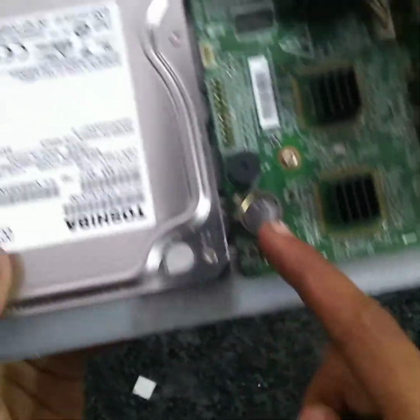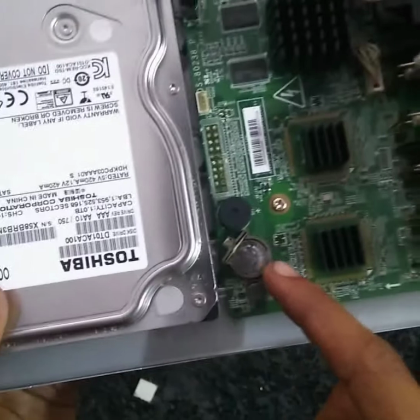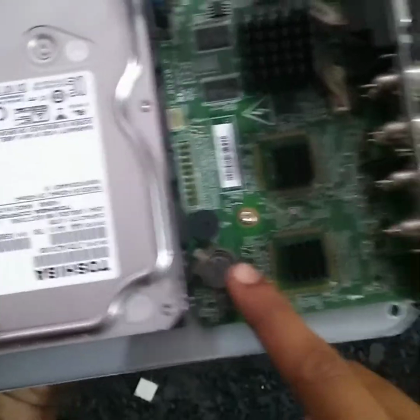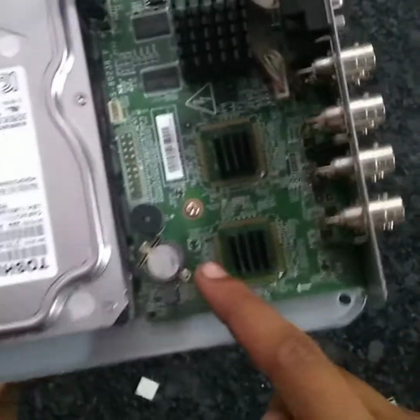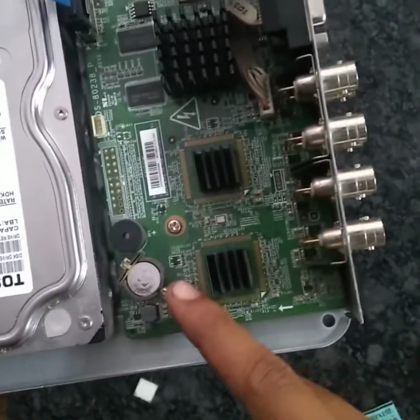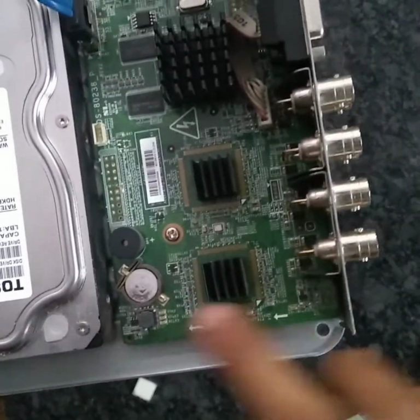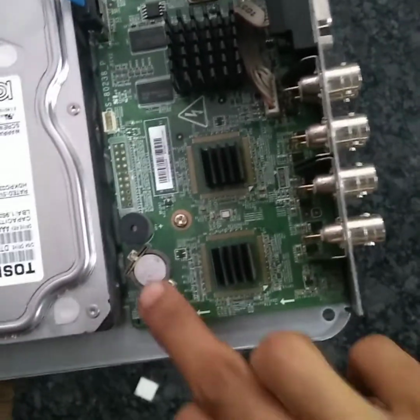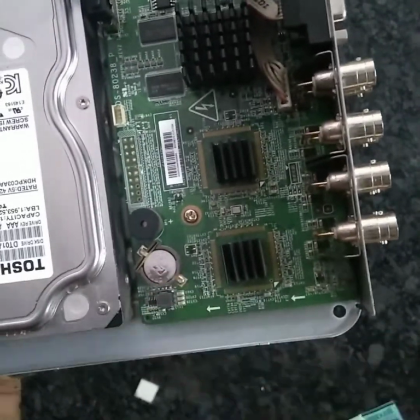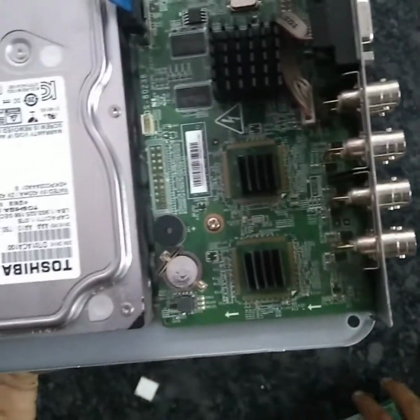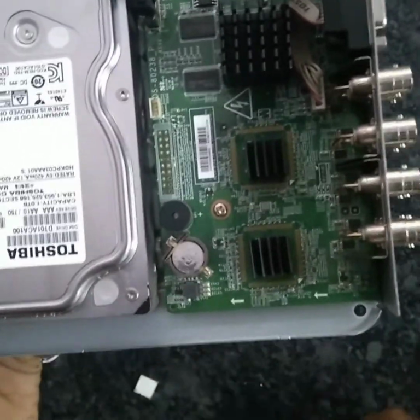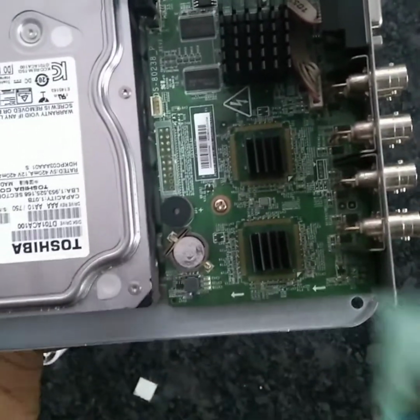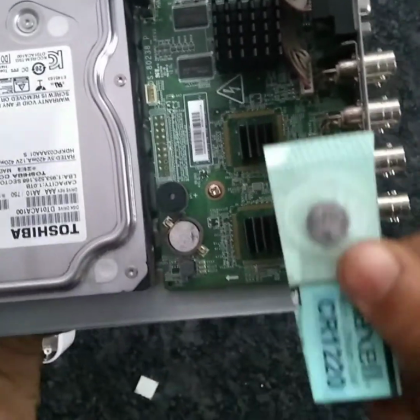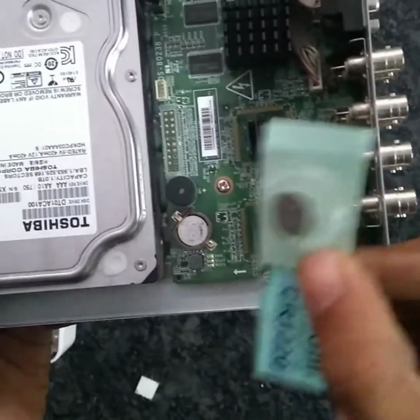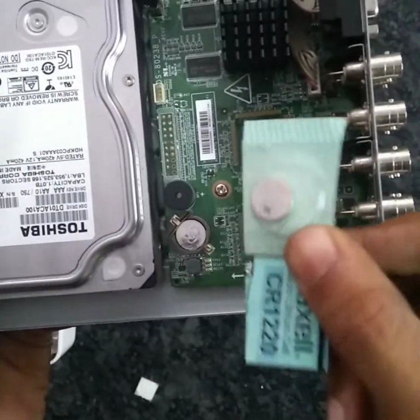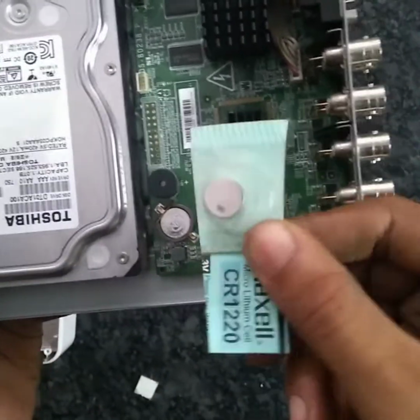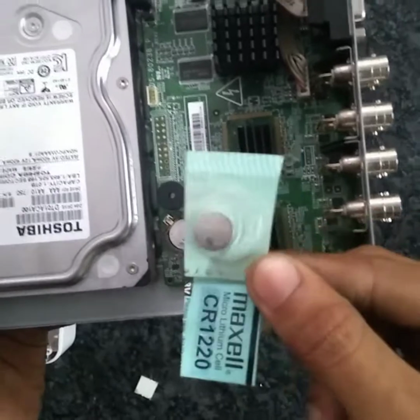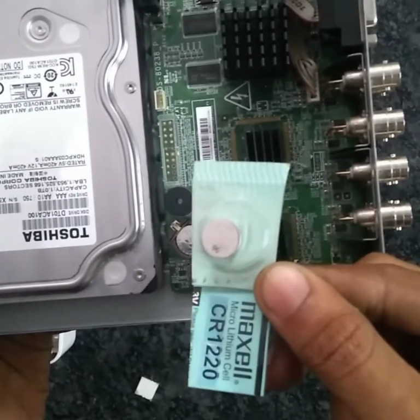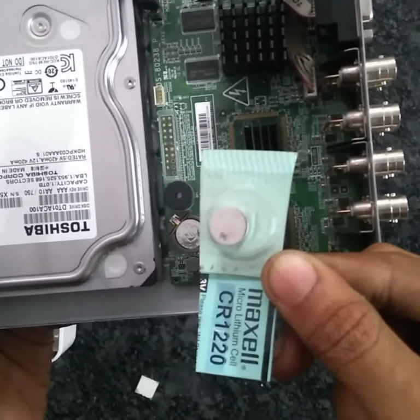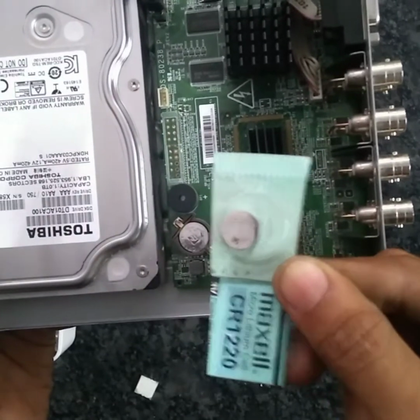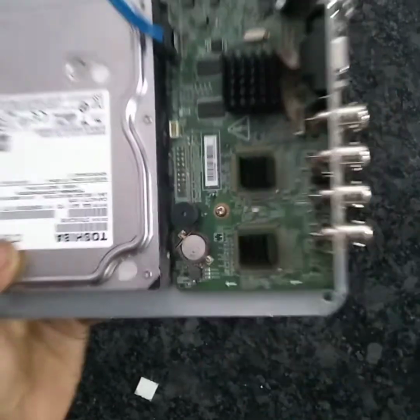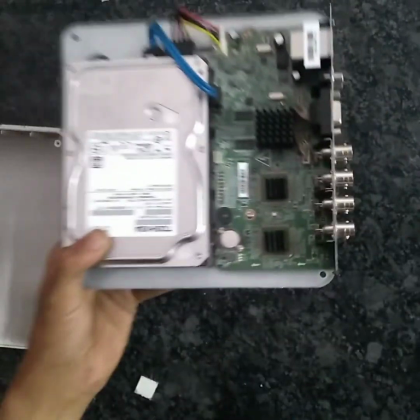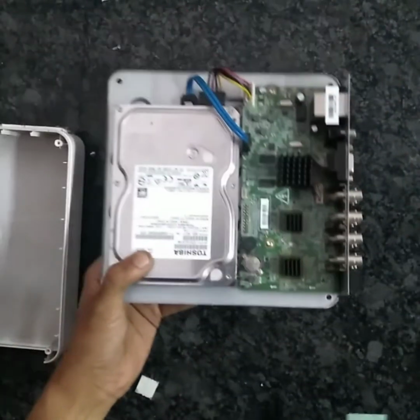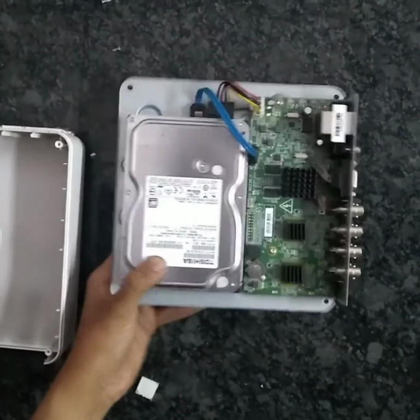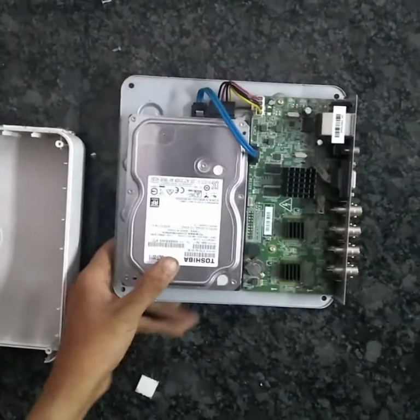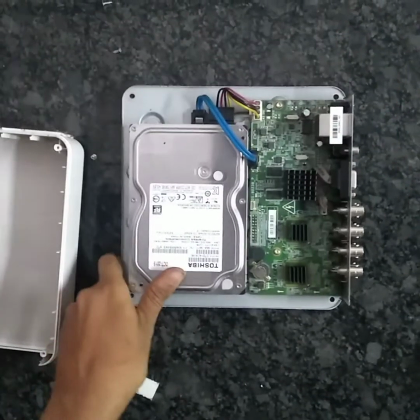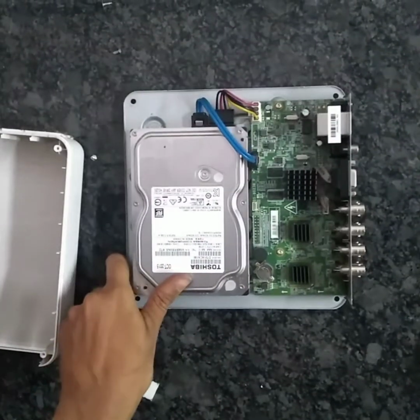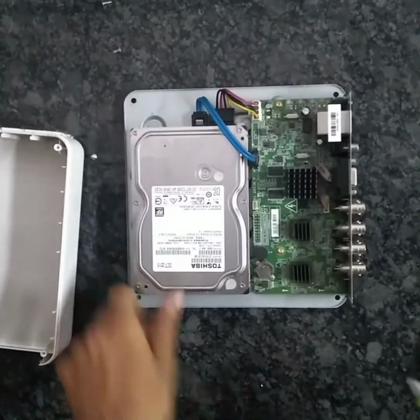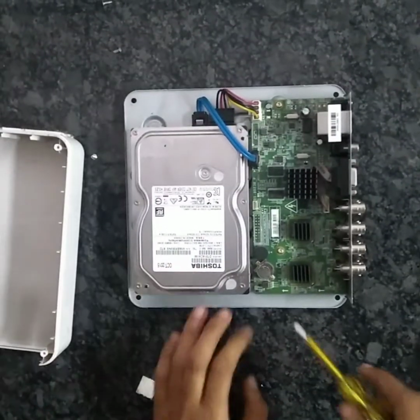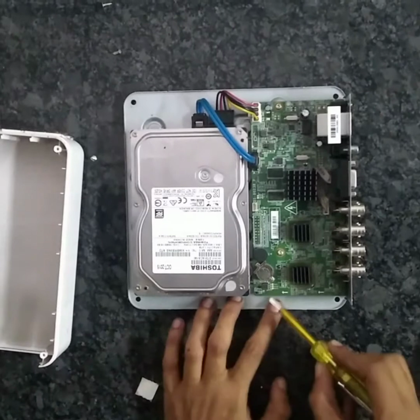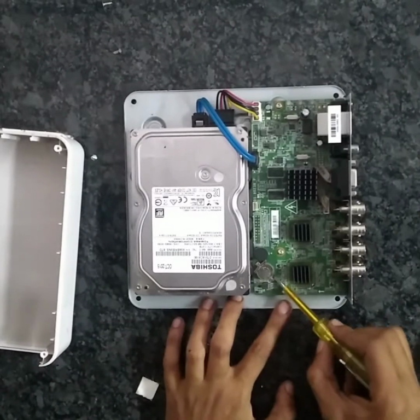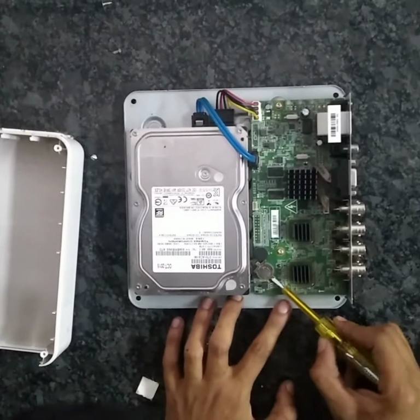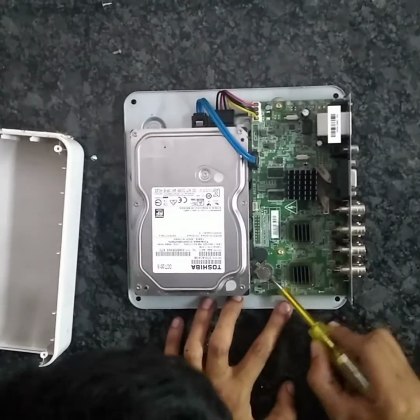This is another battery. Now I have a battery.